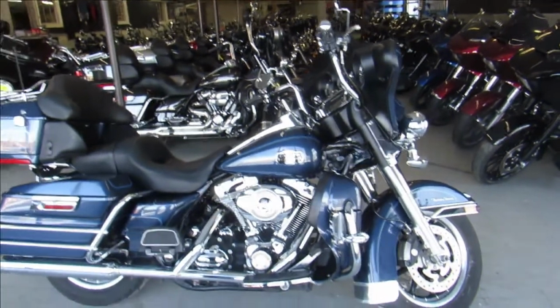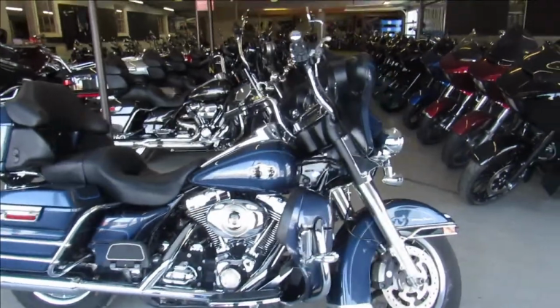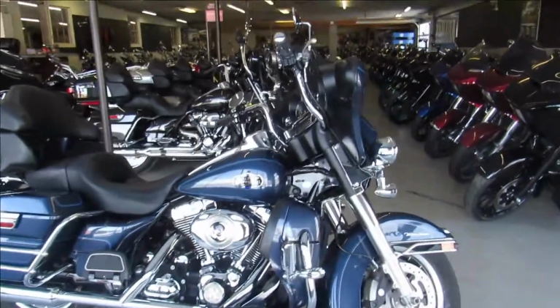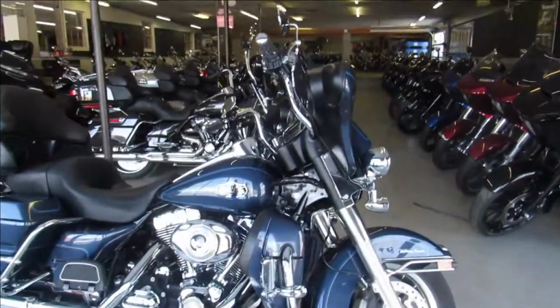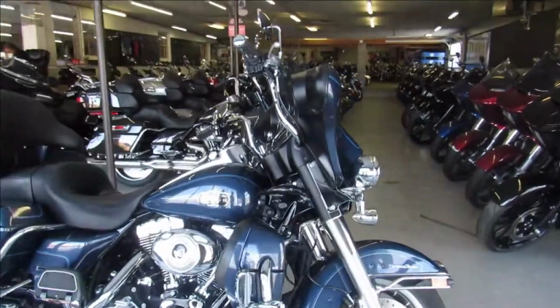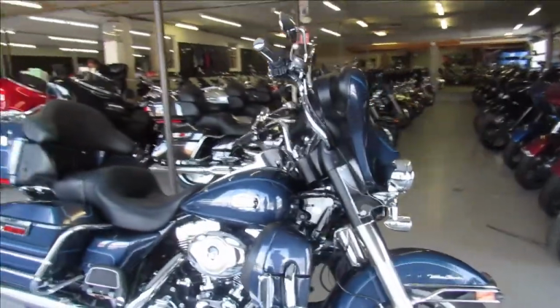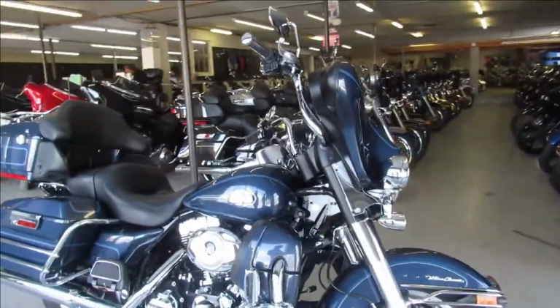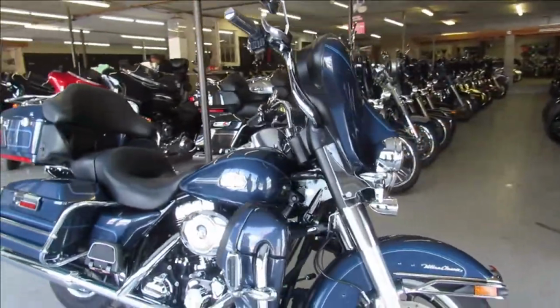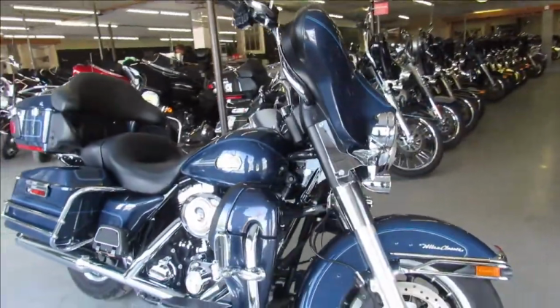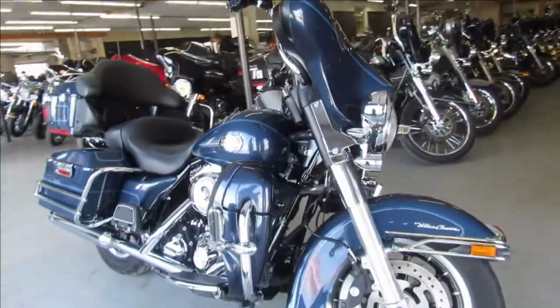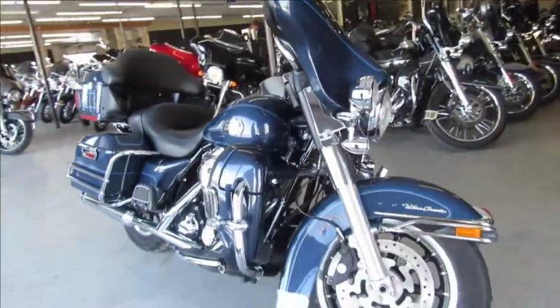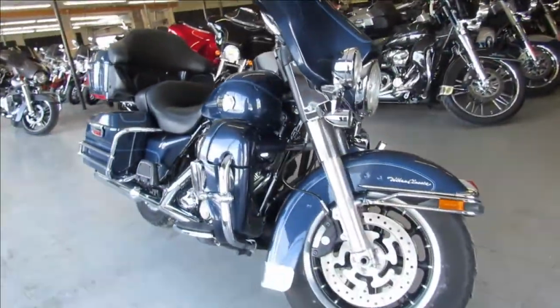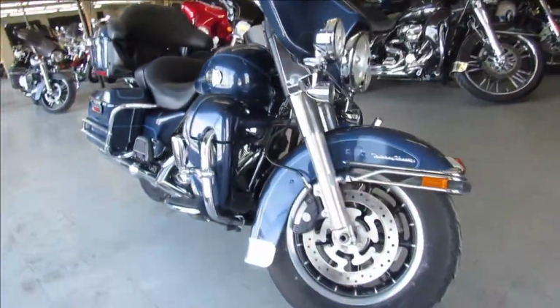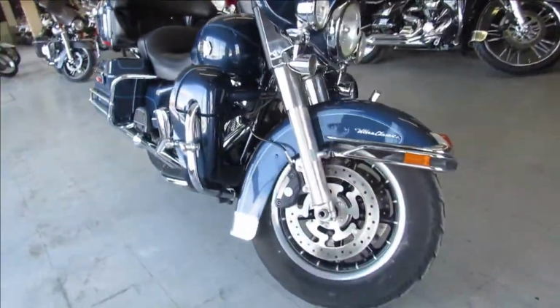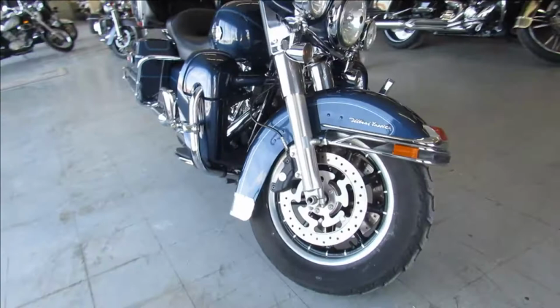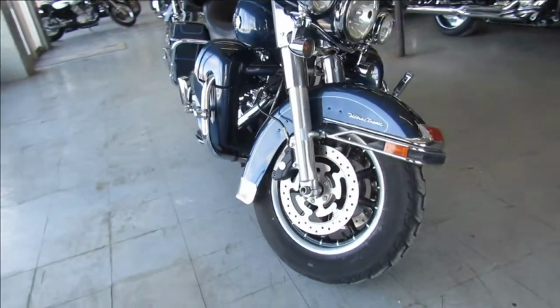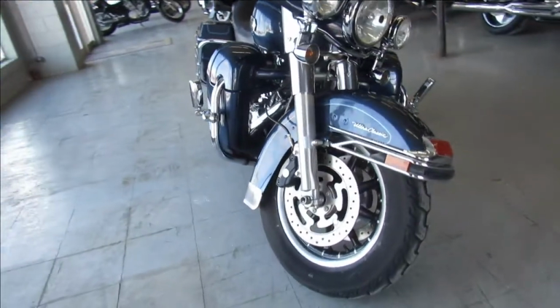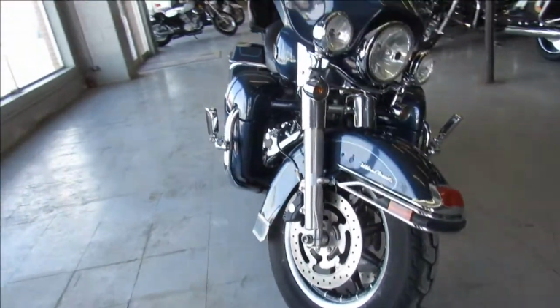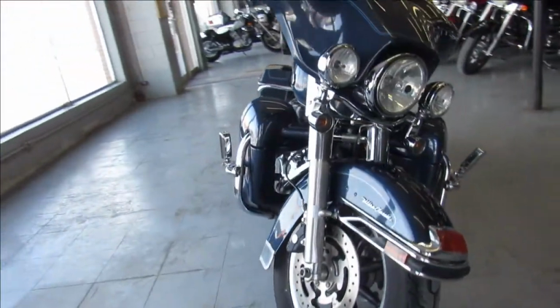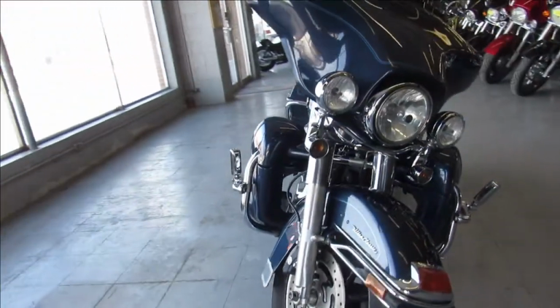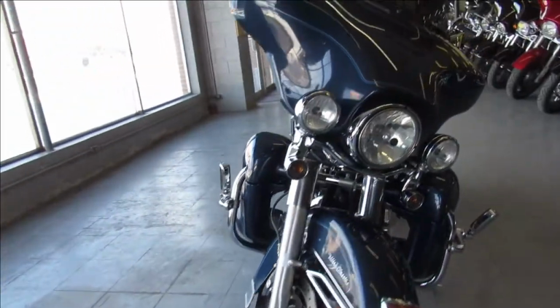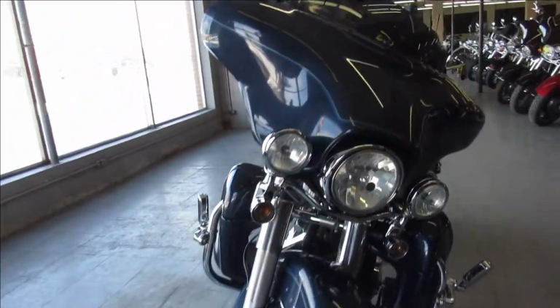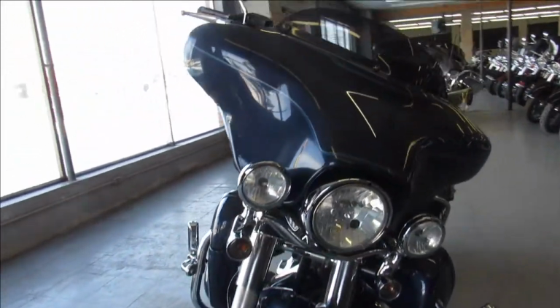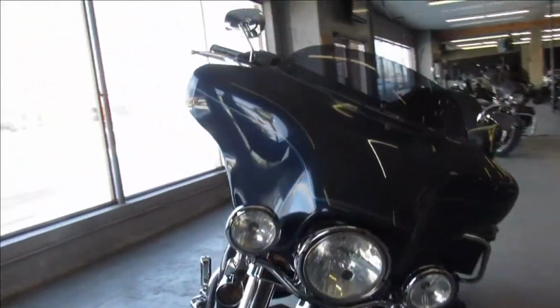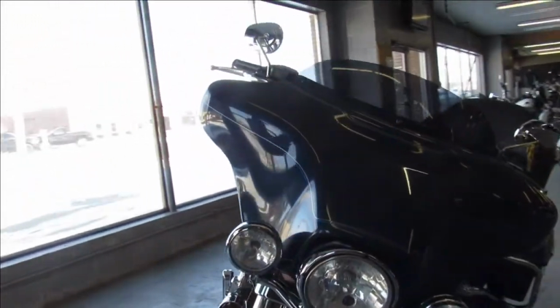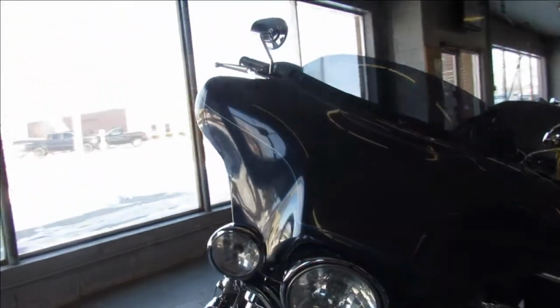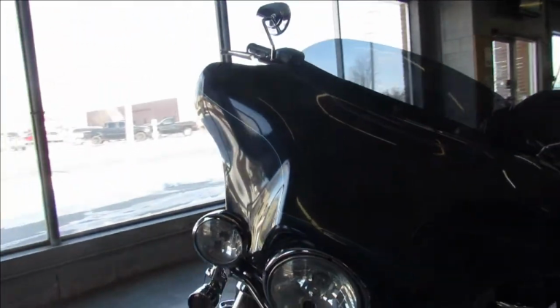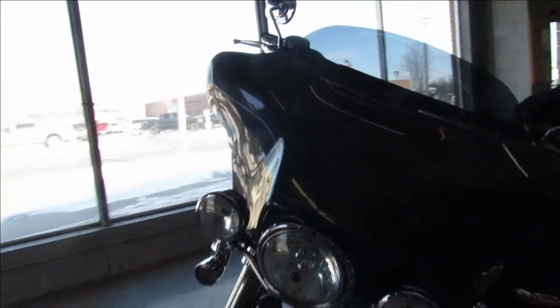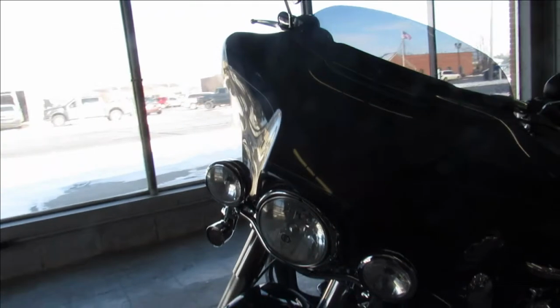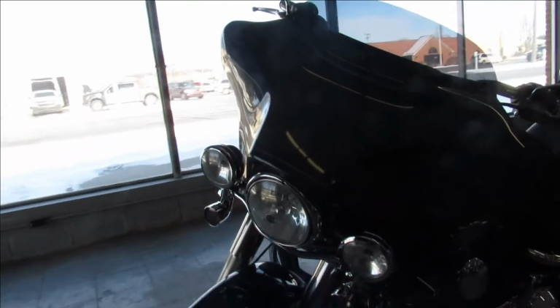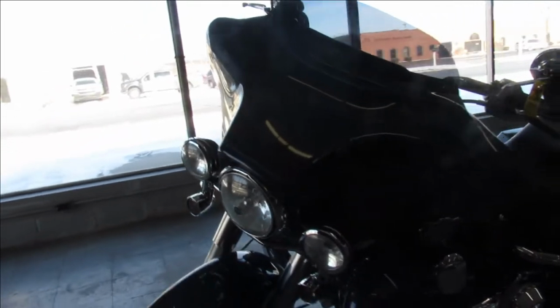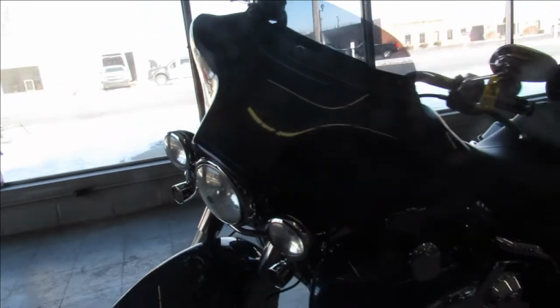Hey guys, ApprovalPowerSports.com here doing a video on another ultra classic we just got in. This is a 2008 ultra classic full dresser, it comes in the big blue pearl paint, super clean.